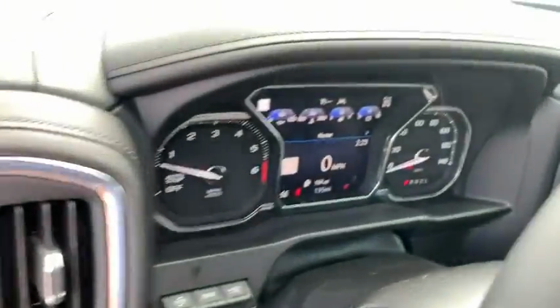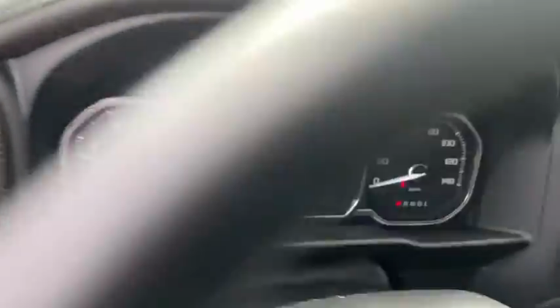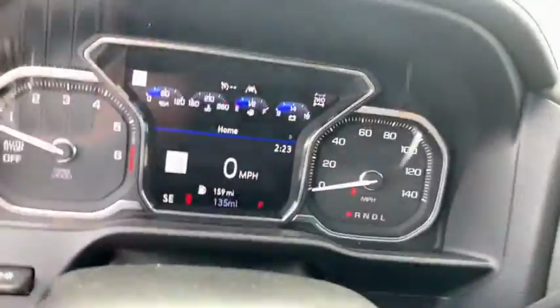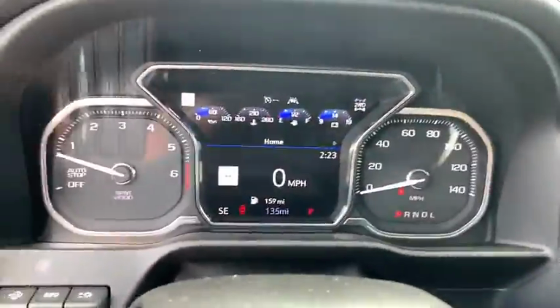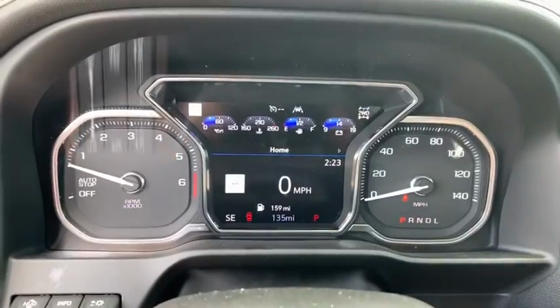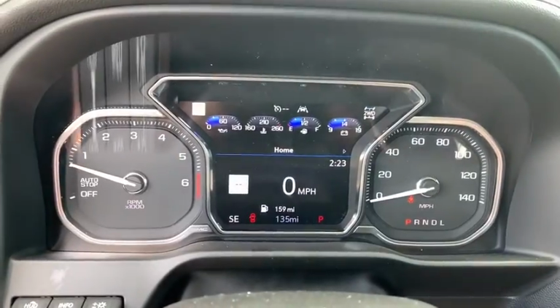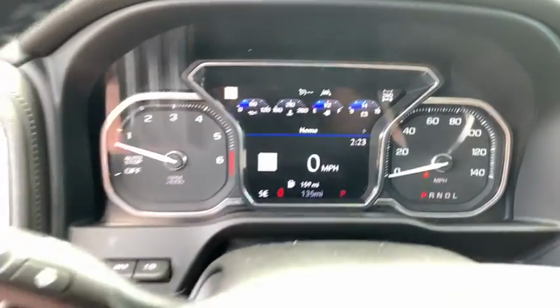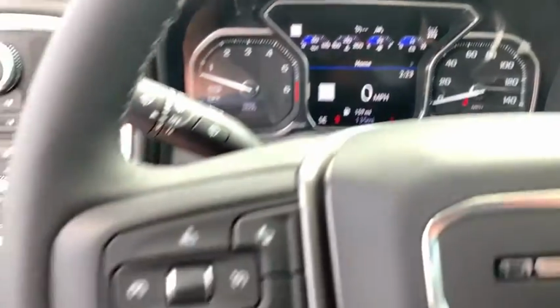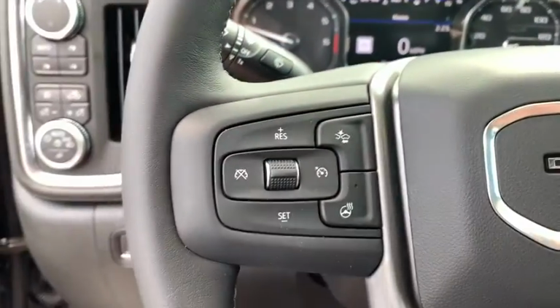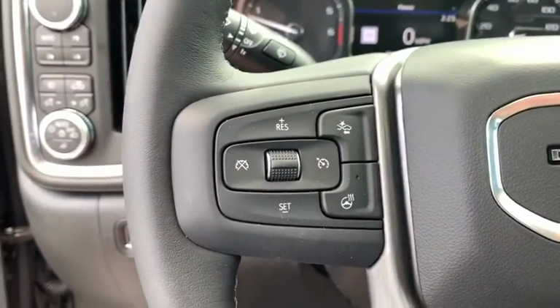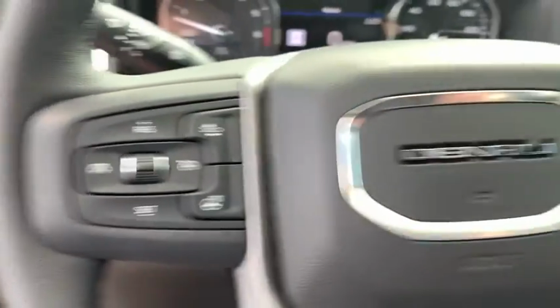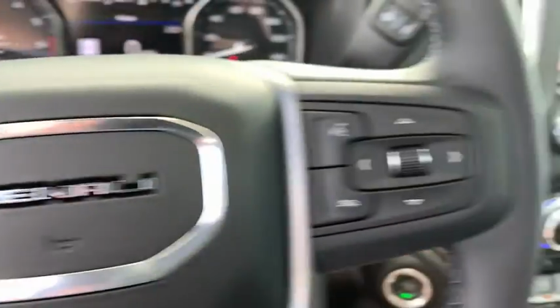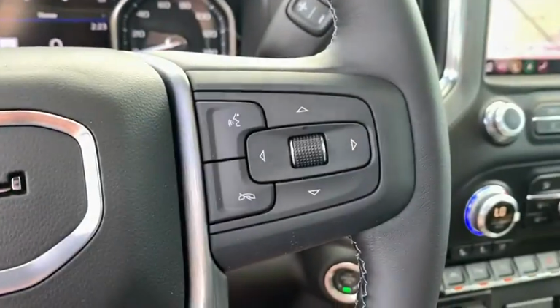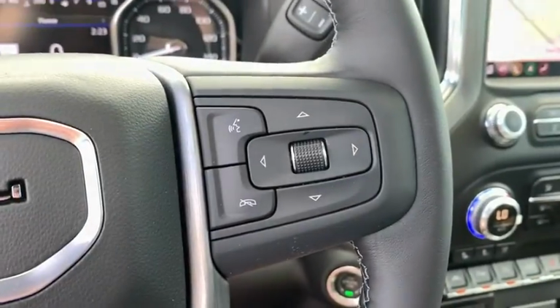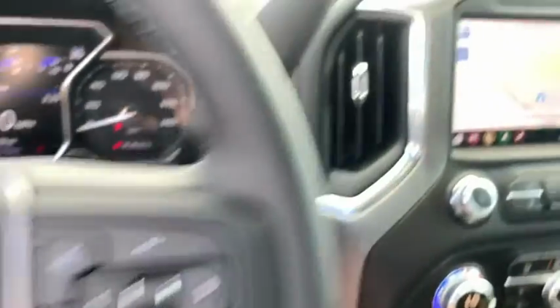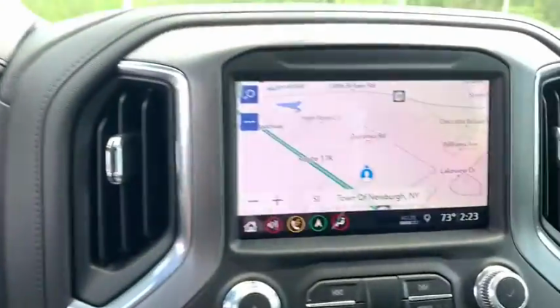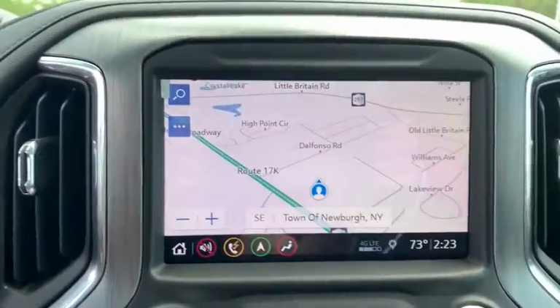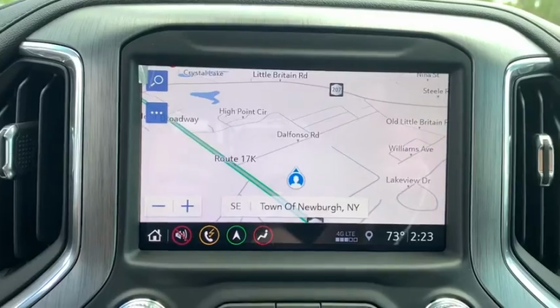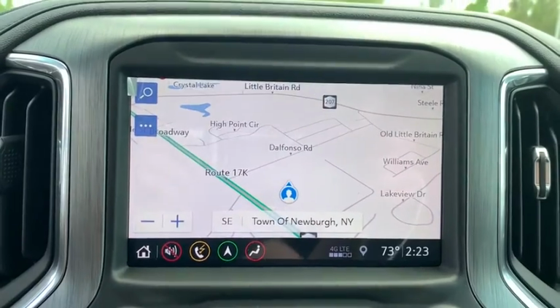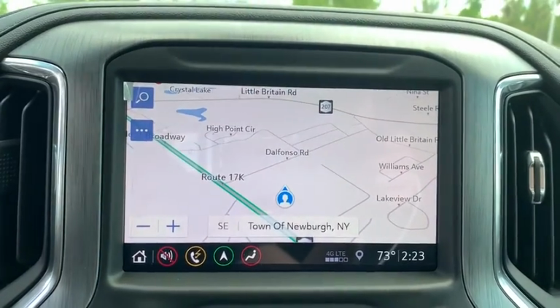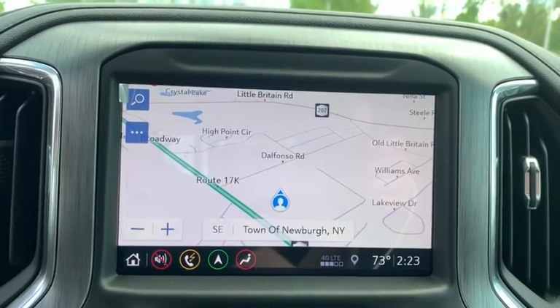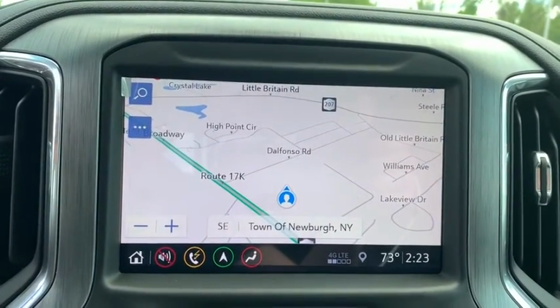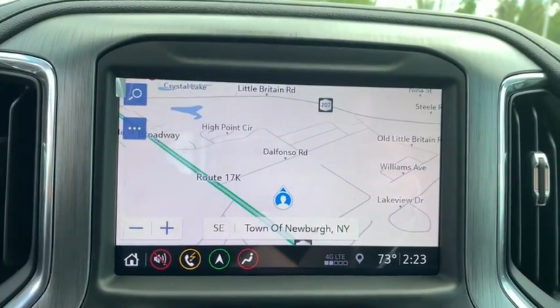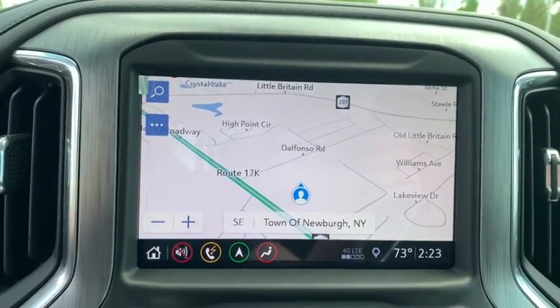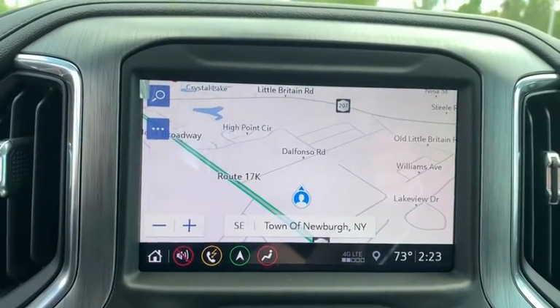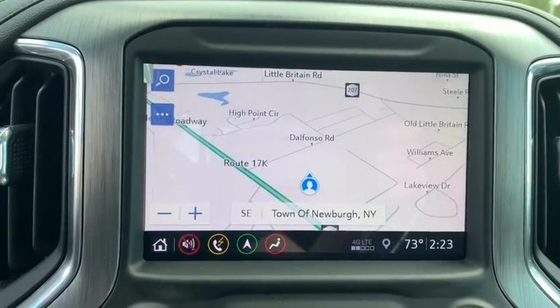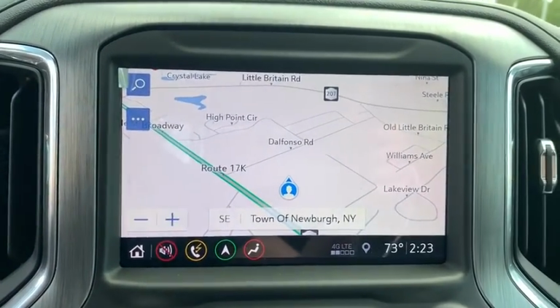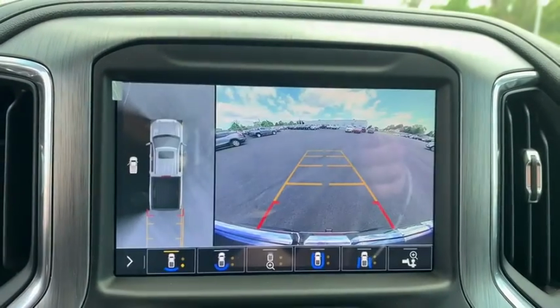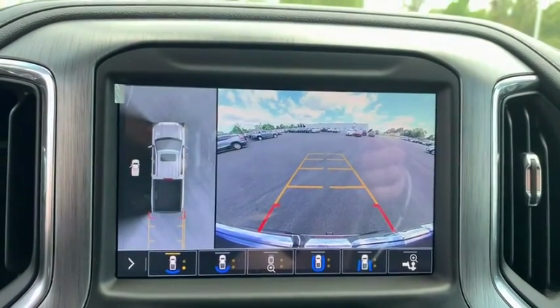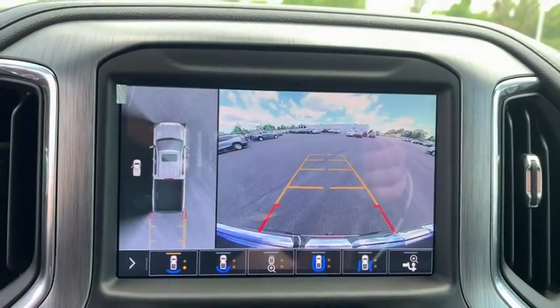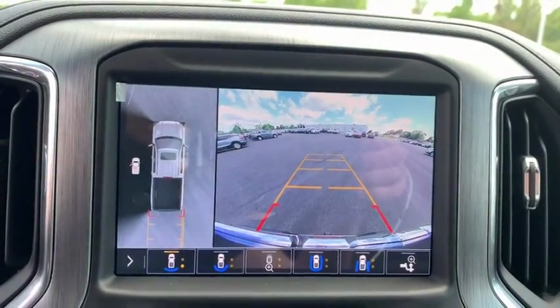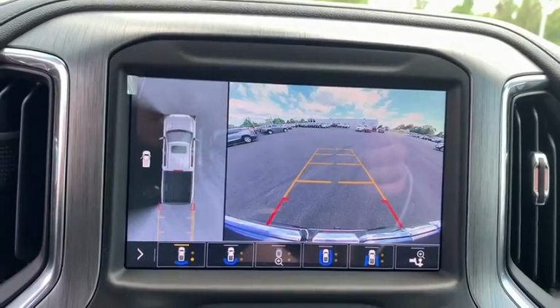Here are some of this vehicle's great options: power passenger seat, backup camera, steering wheel audio controls, lane departure warning, stability control, traction control, tow hitch, and navigation system.